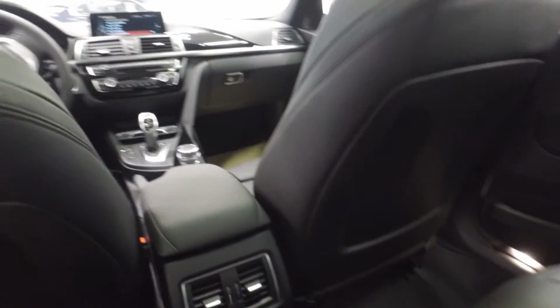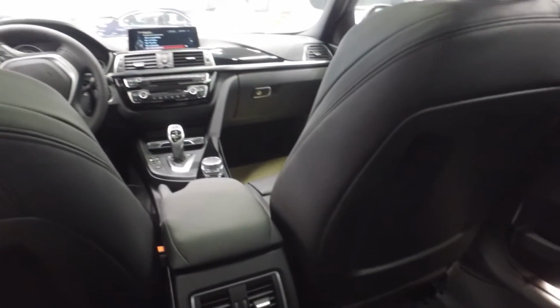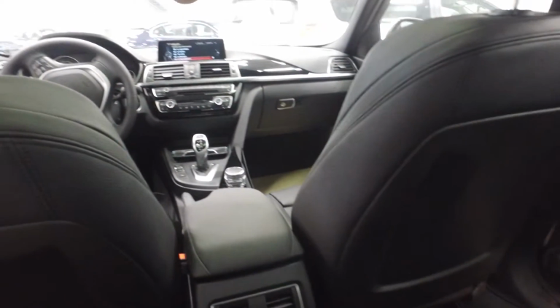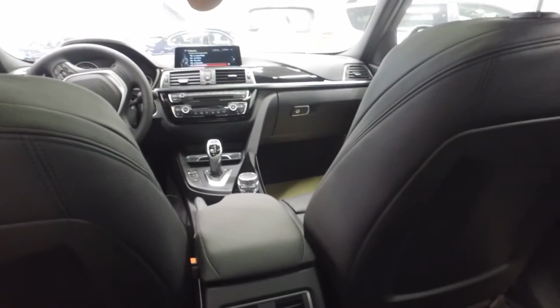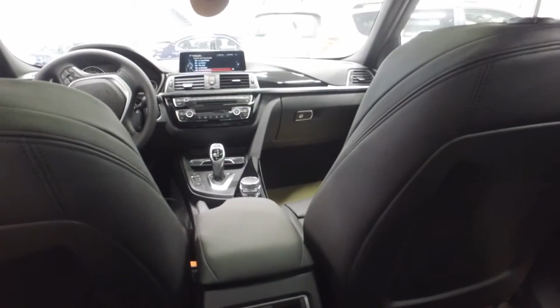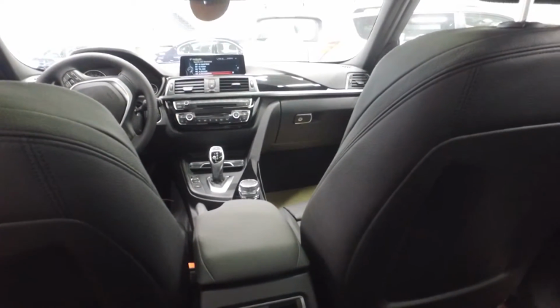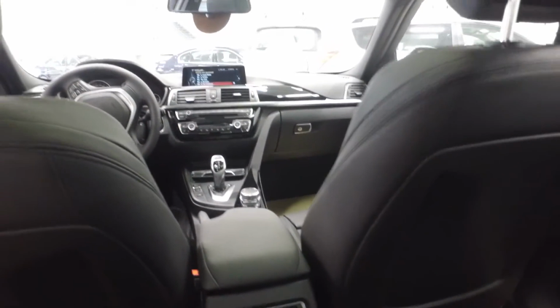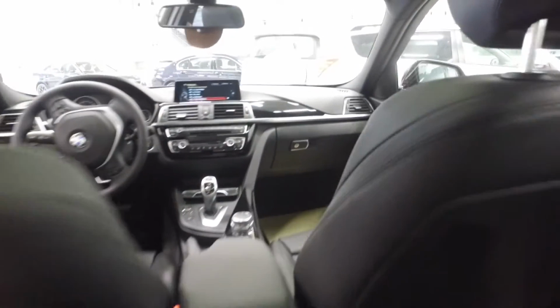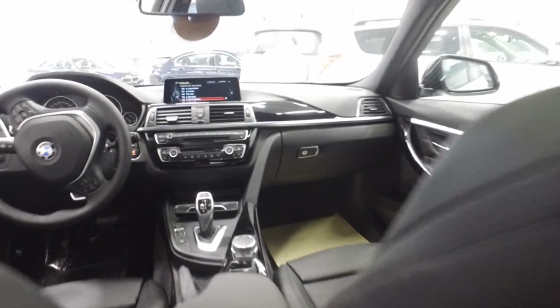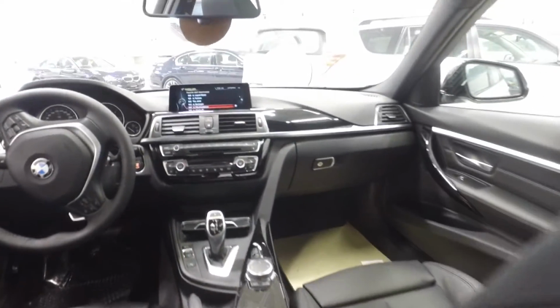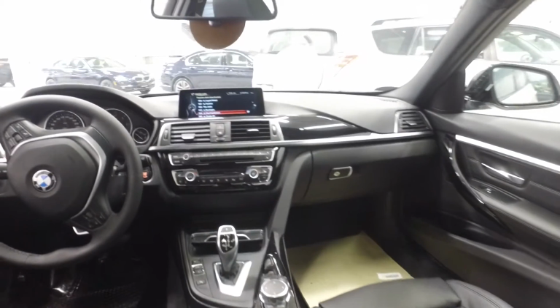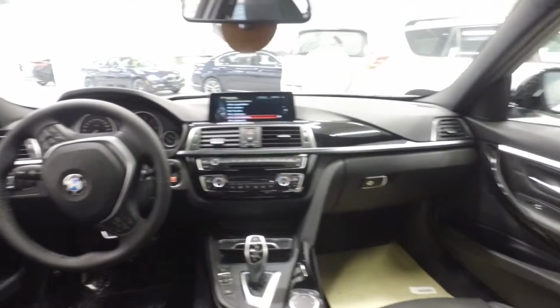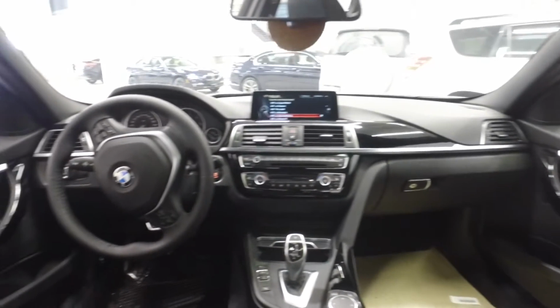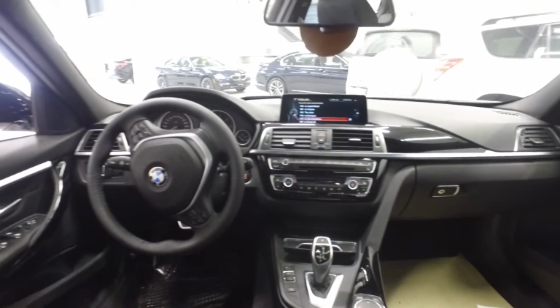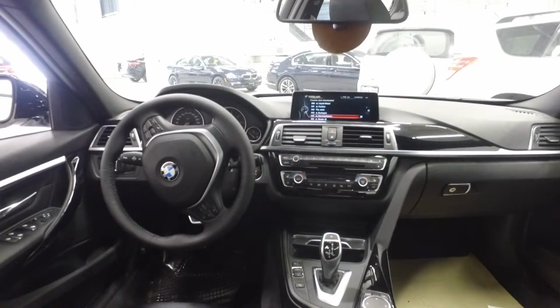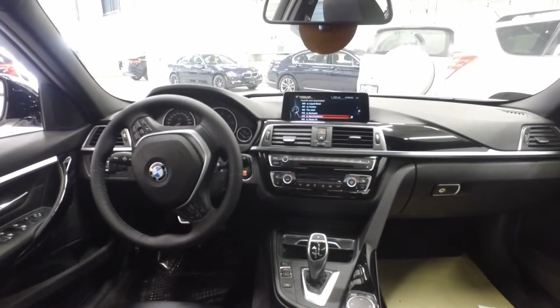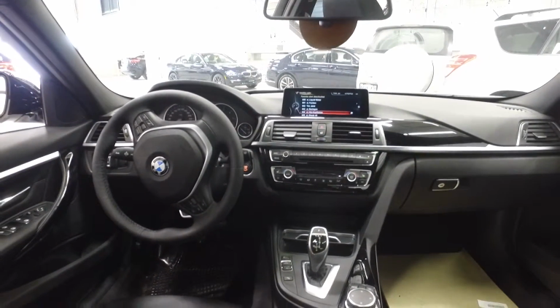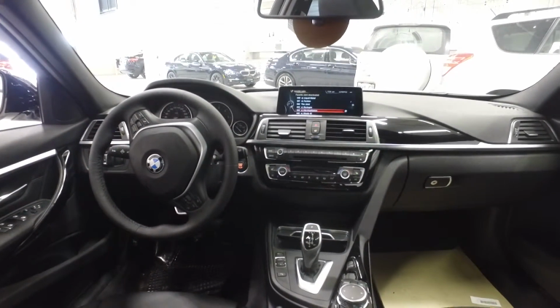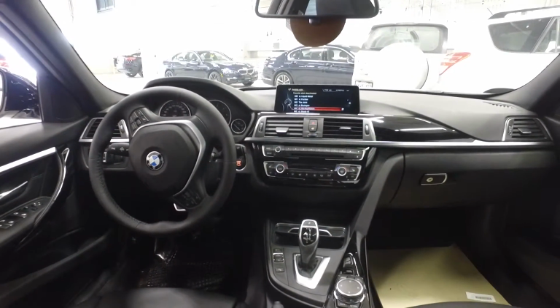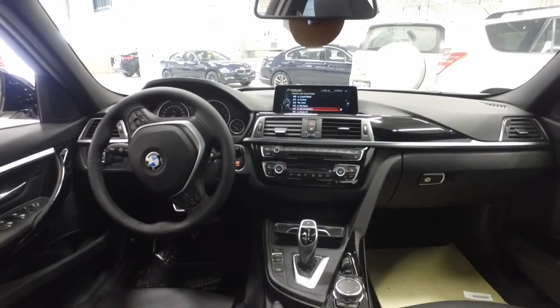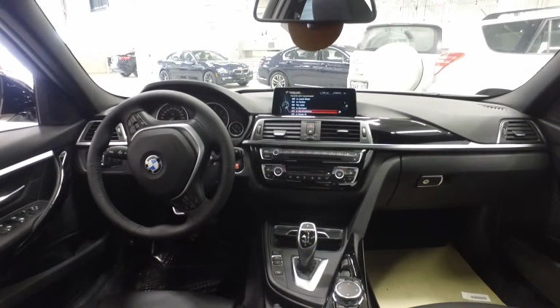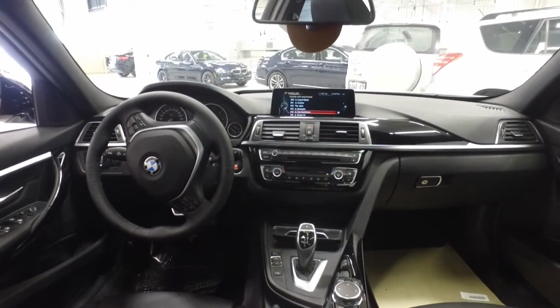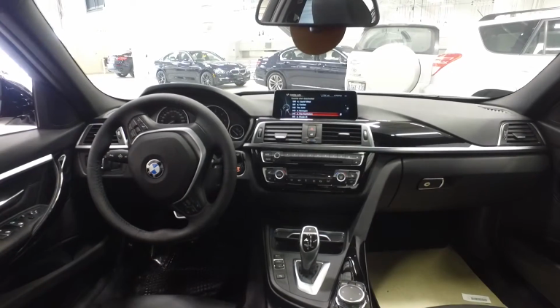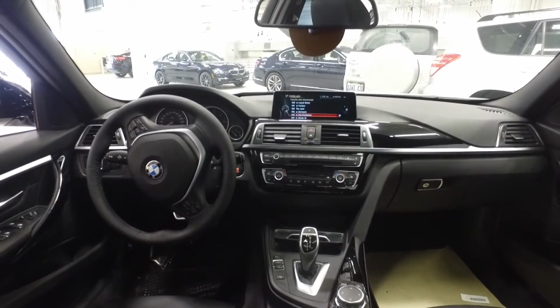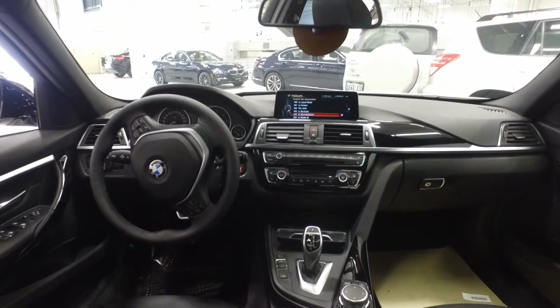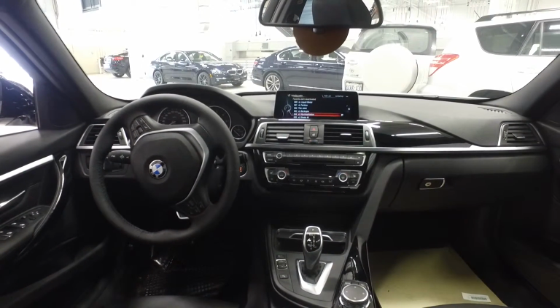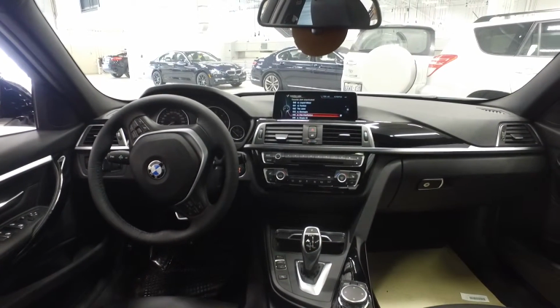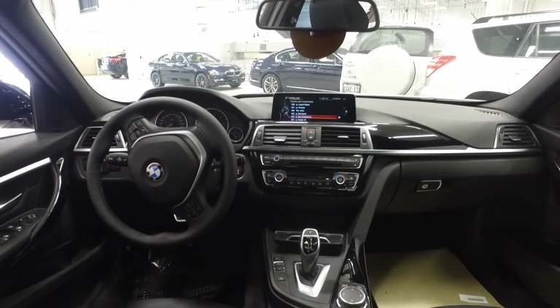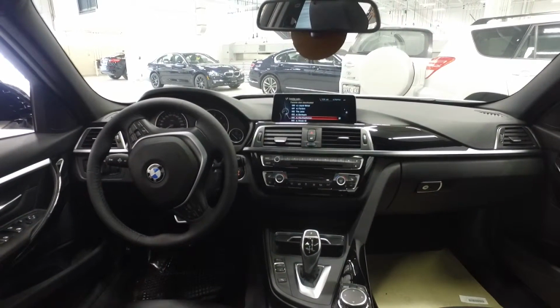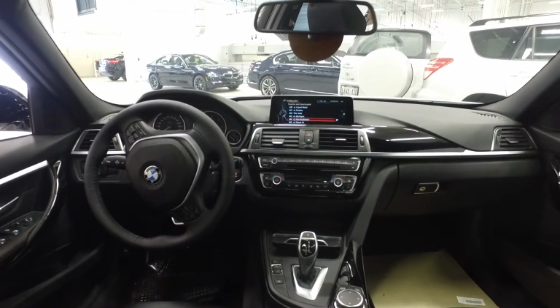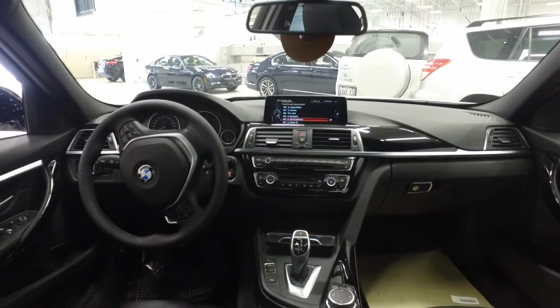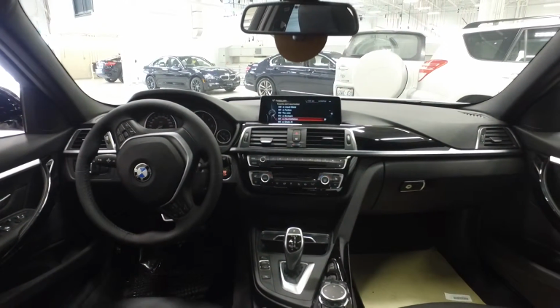In this 328 diesel we have the M Sportline. The vehicle comes equipped with paddle shifters as part of the Sportline package, as well as a leather-wrapped steering wheel, heated steering wheel, and sport seats.